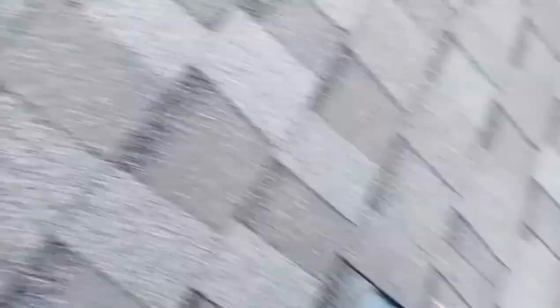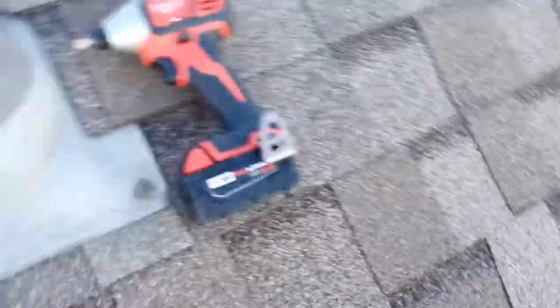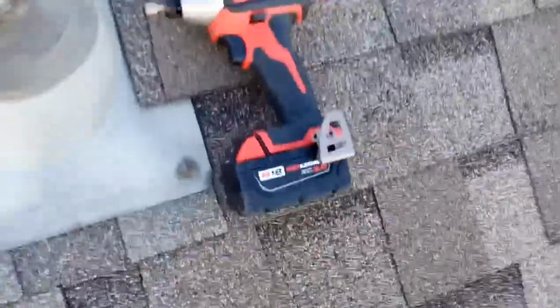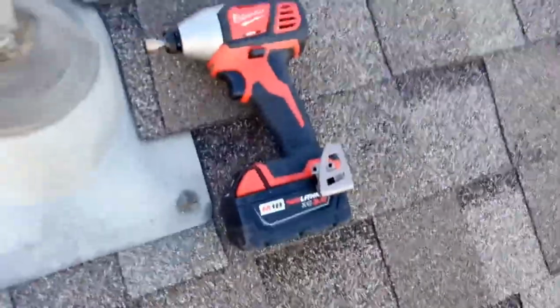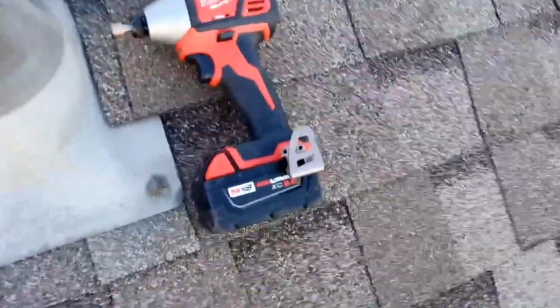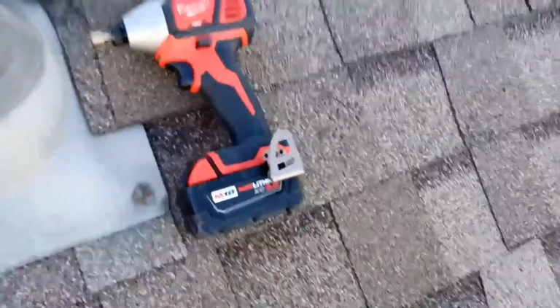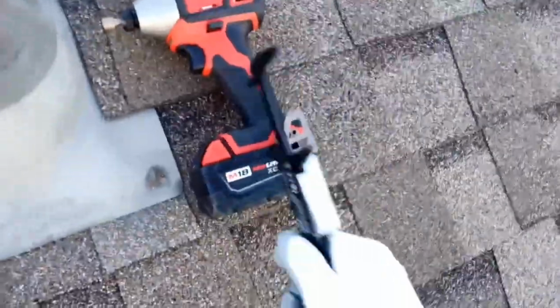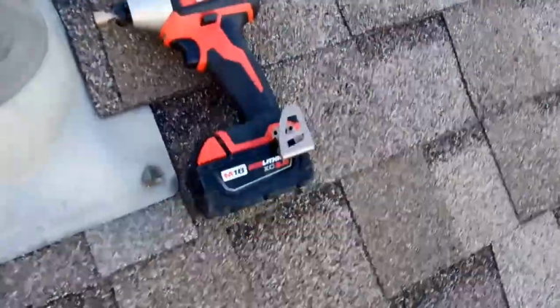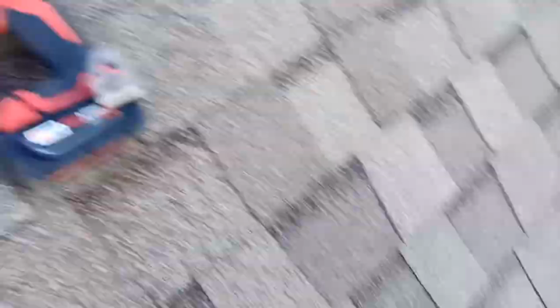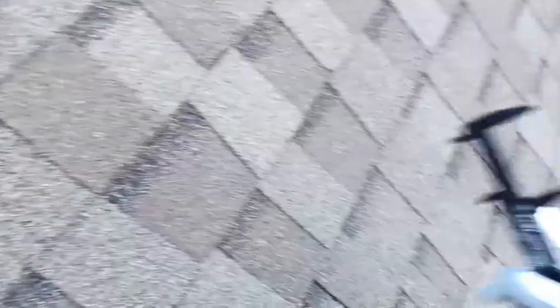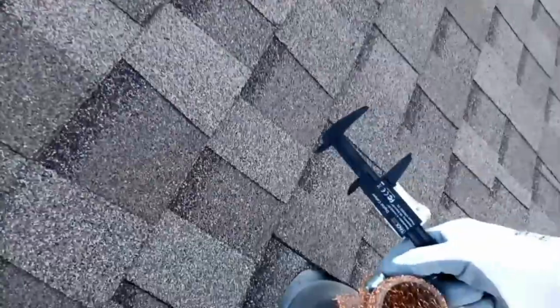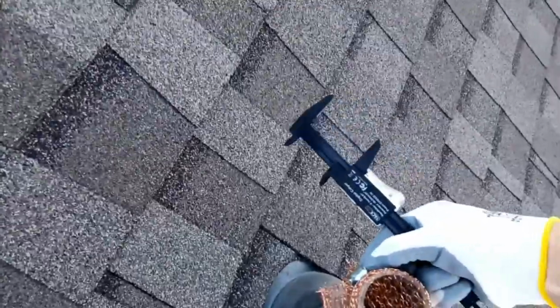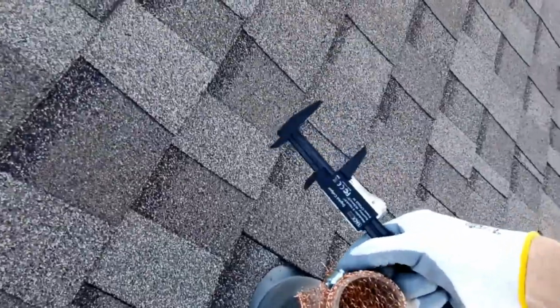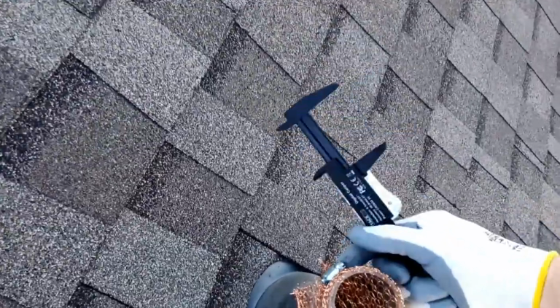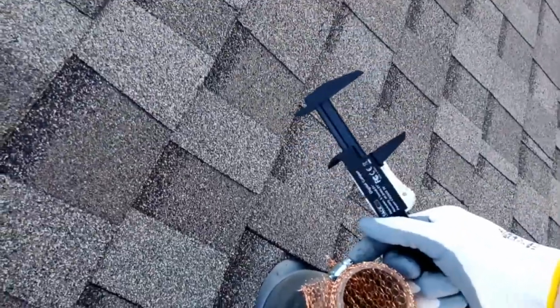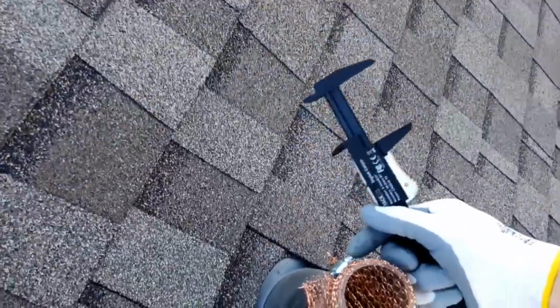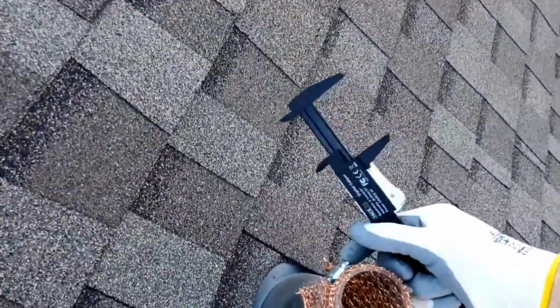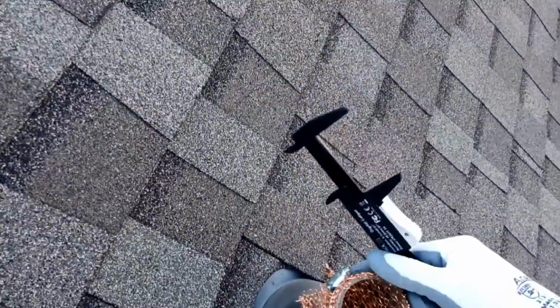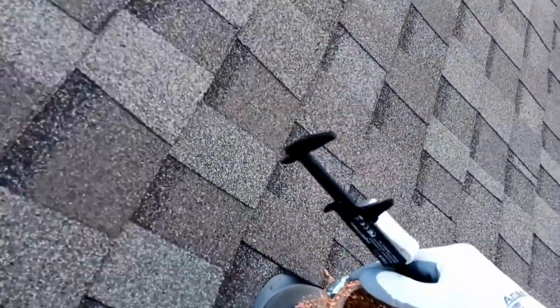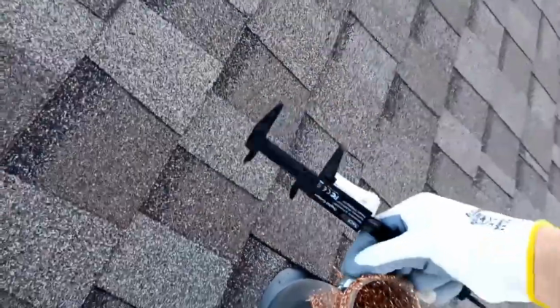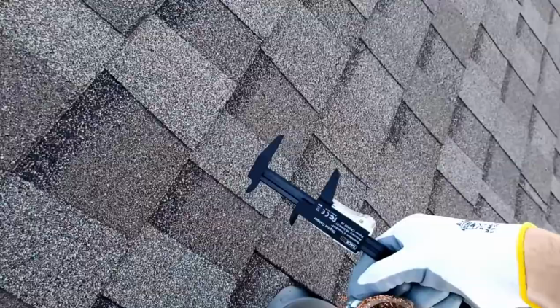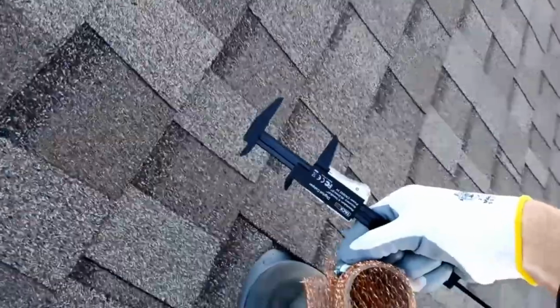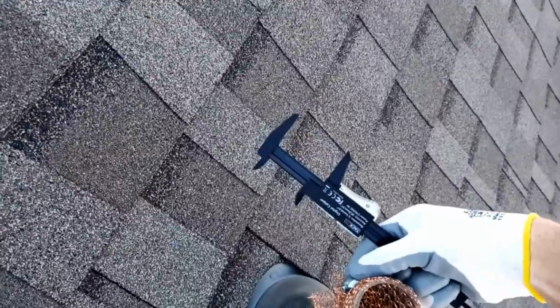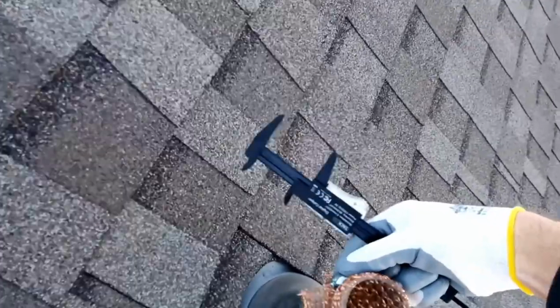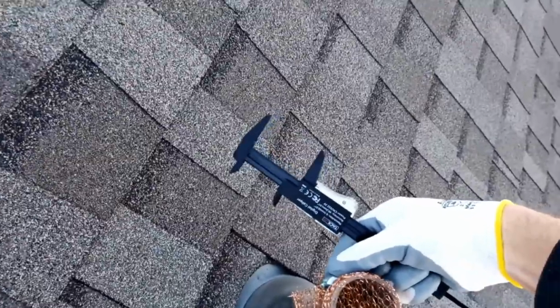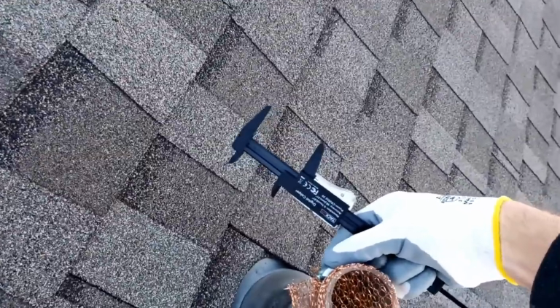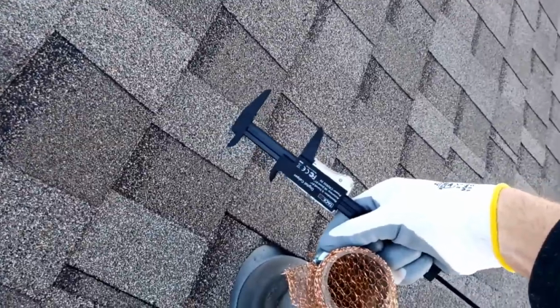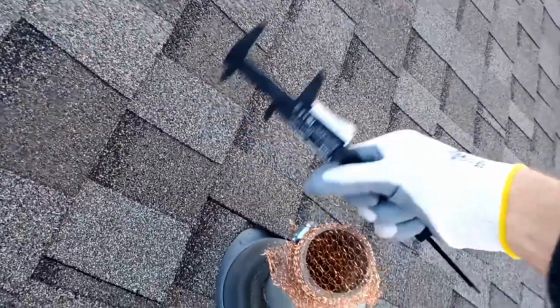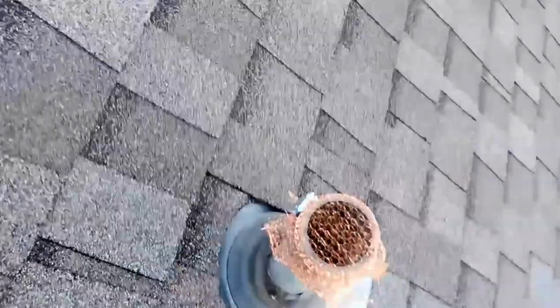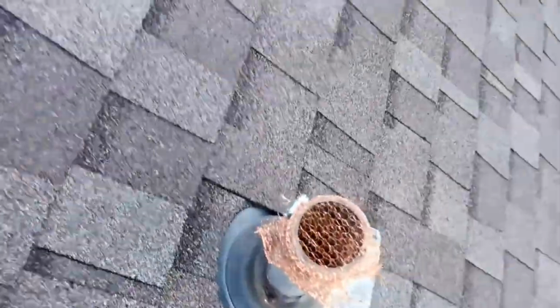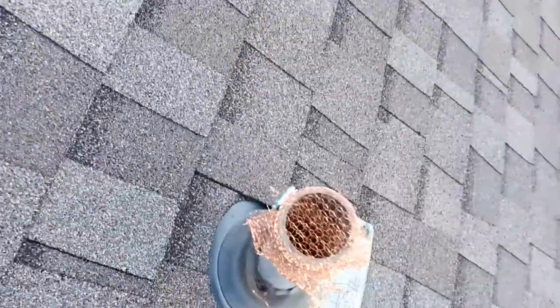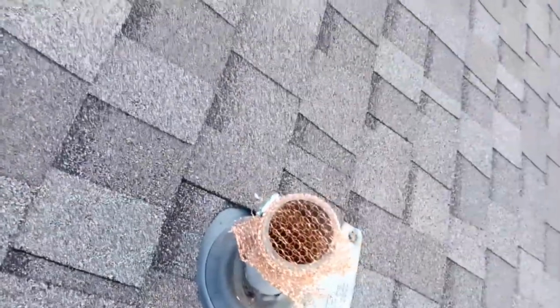You can just bring a drill up here with you — impact — and just get it down pretty tight. Not super tight, just tight enough. And that's it.